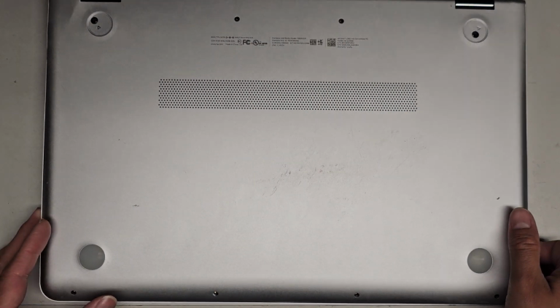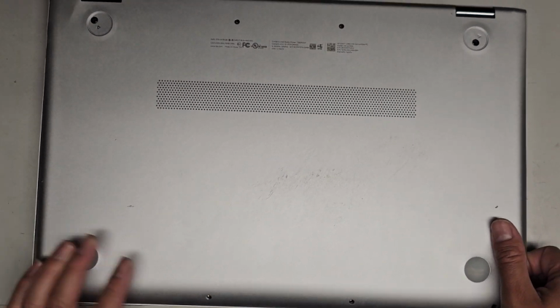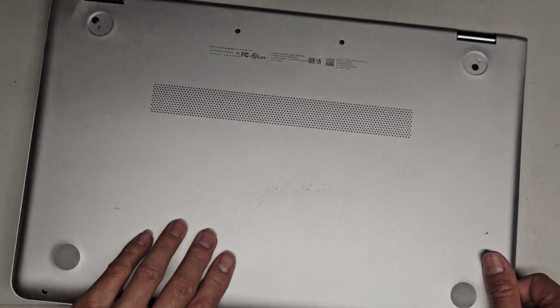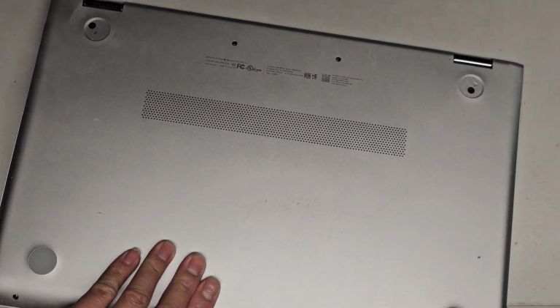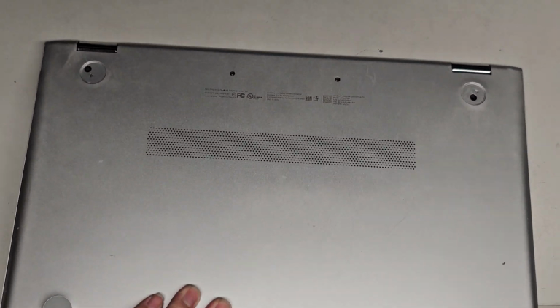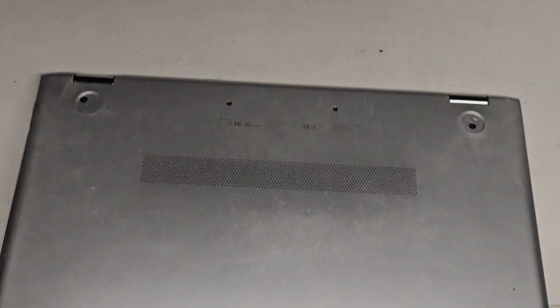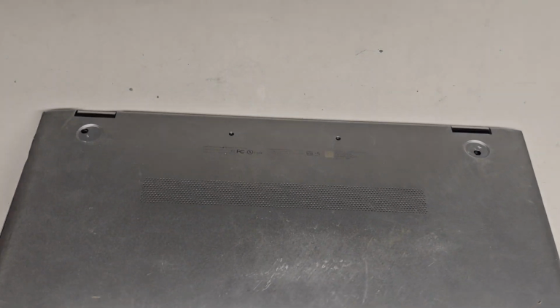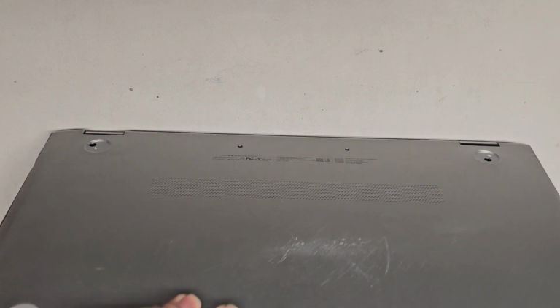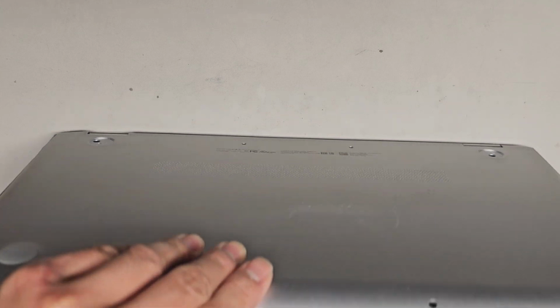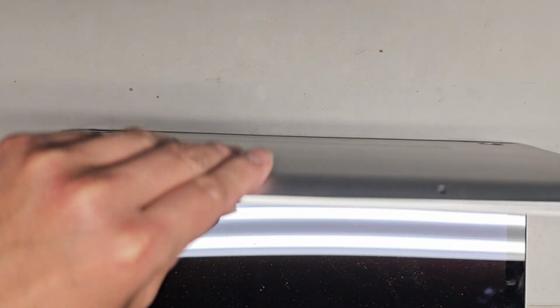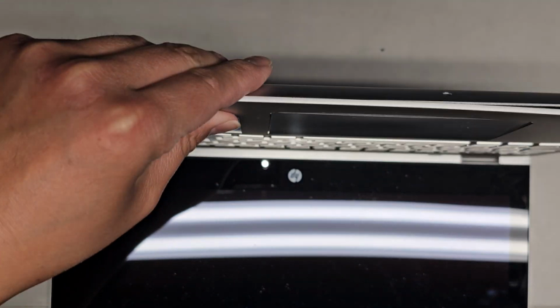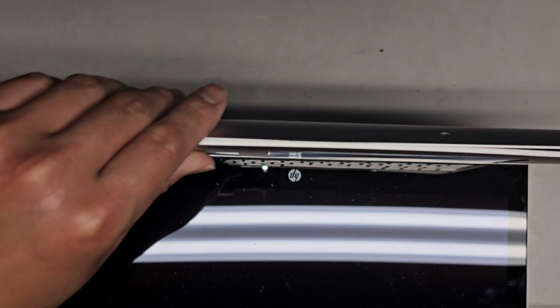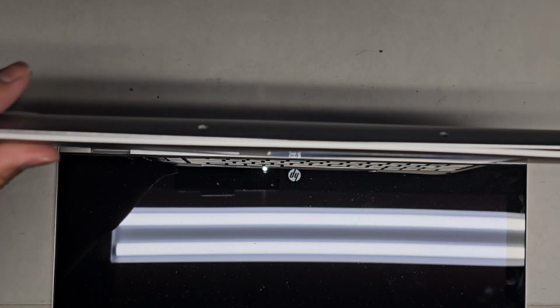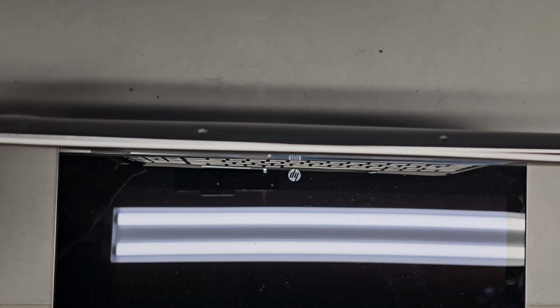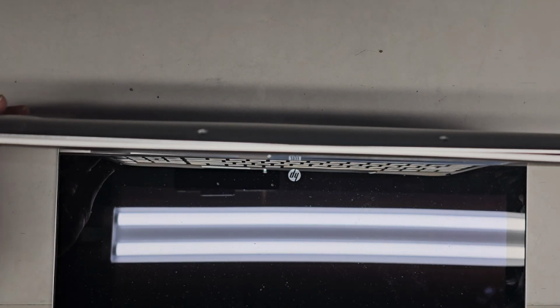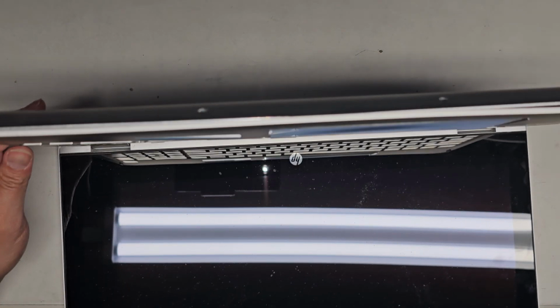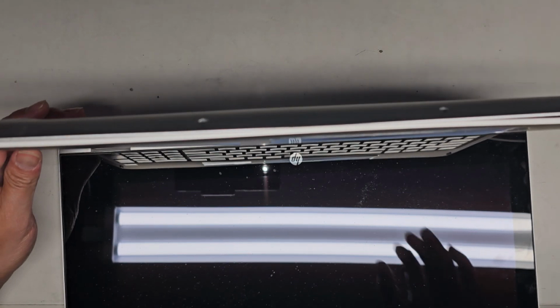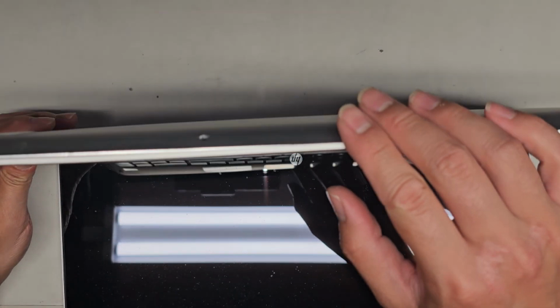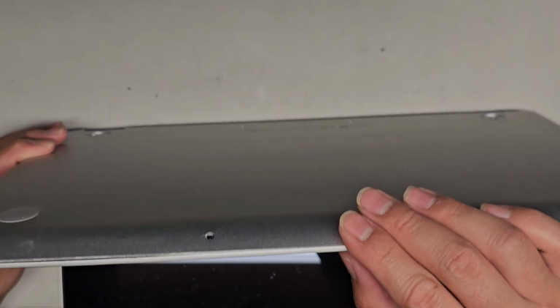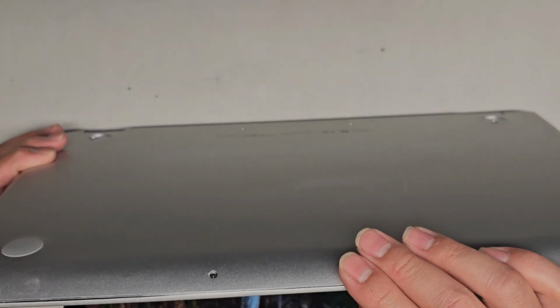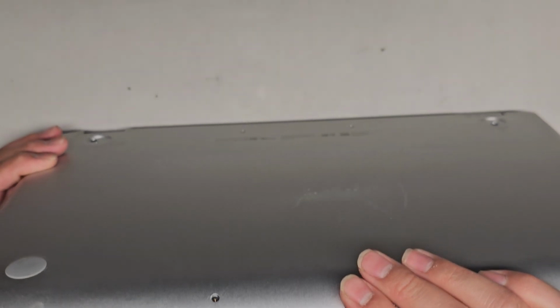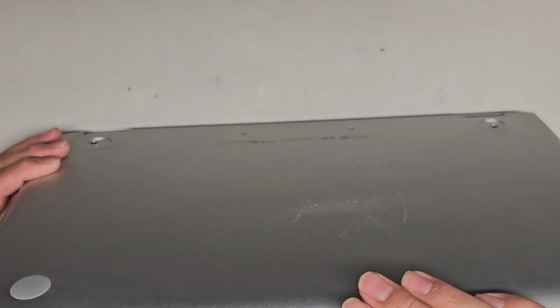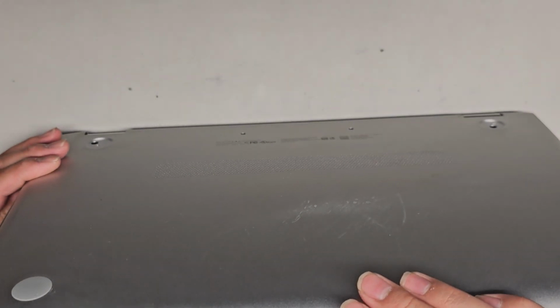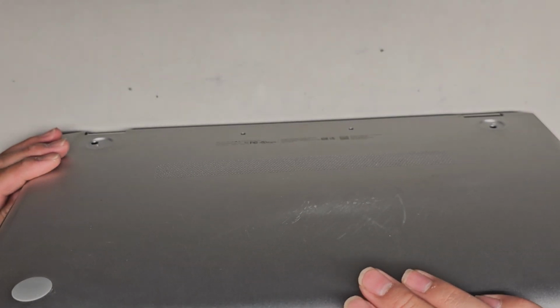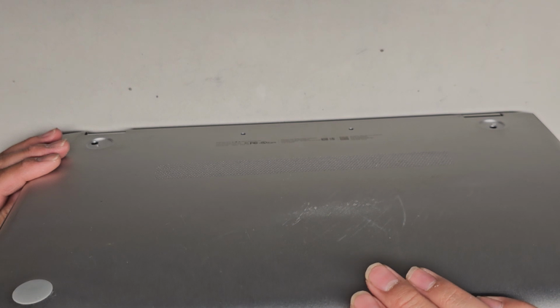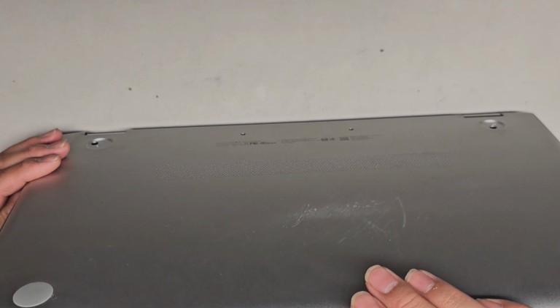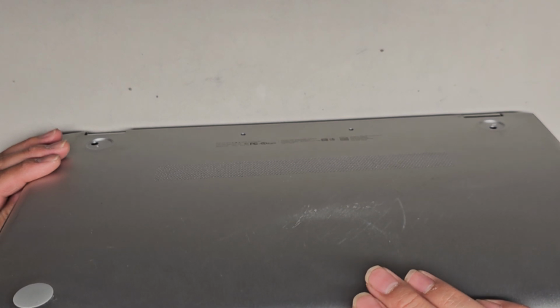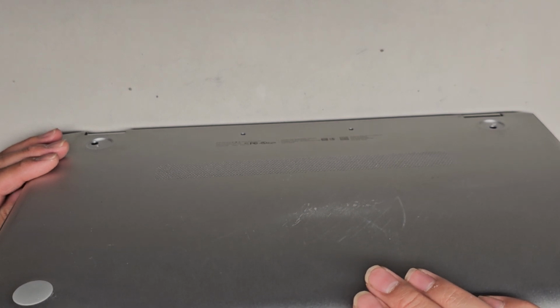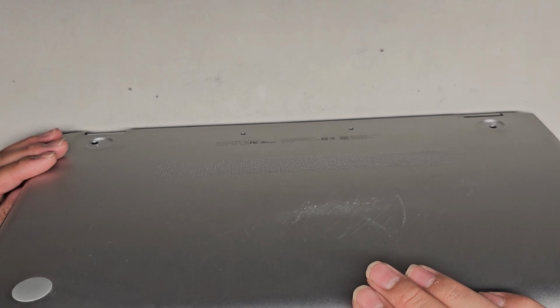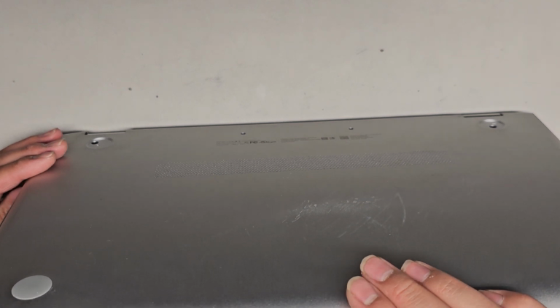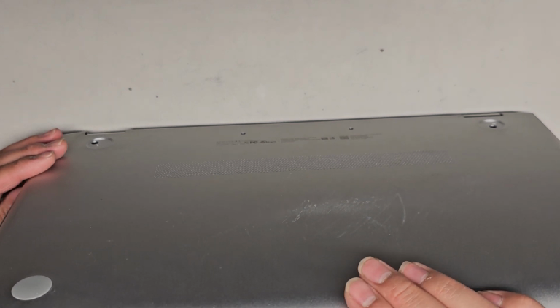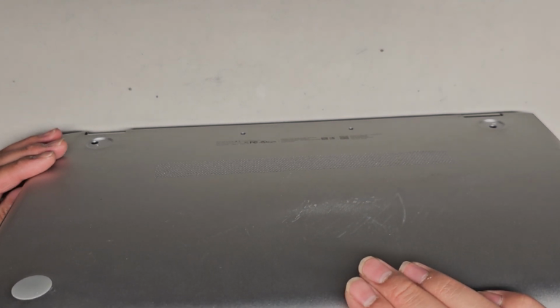We got all those screws out. Next we're going to slowly and carefully open this up. Oh, did it turn itself on? What's going on here? It's still on, so let me make sure to shut it down. Give me a second.